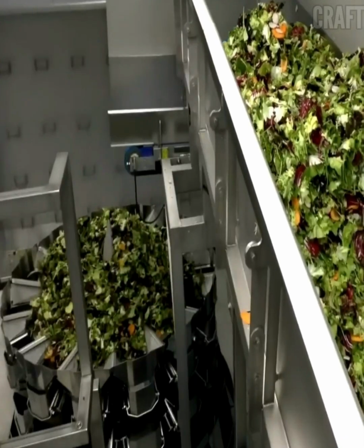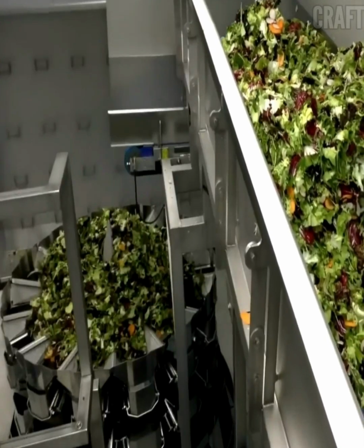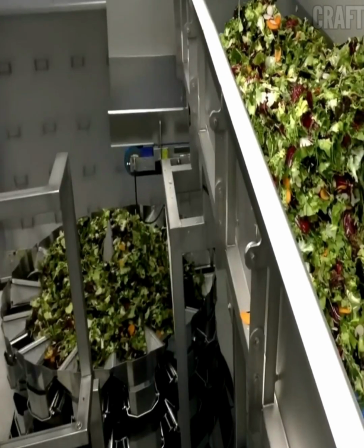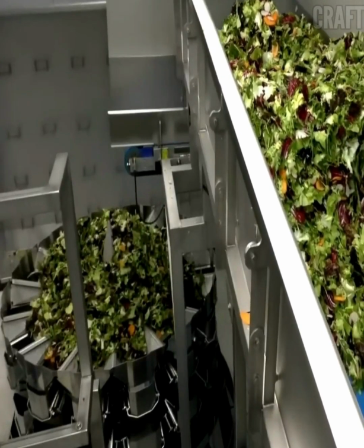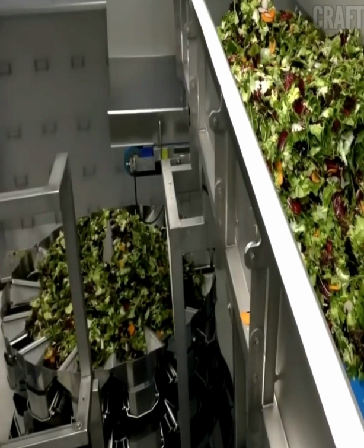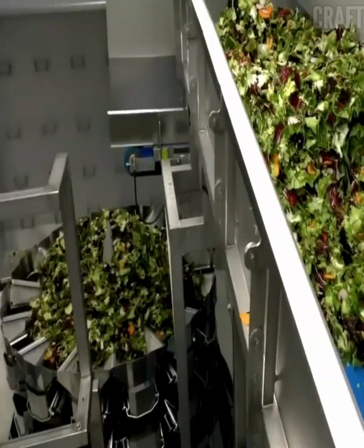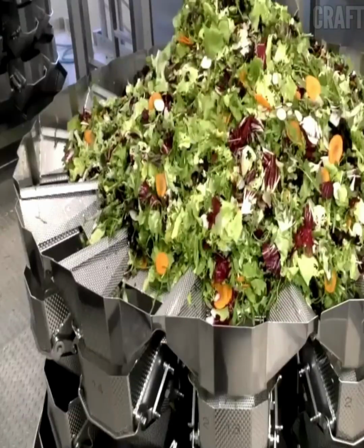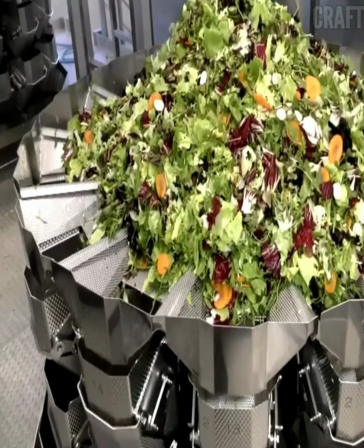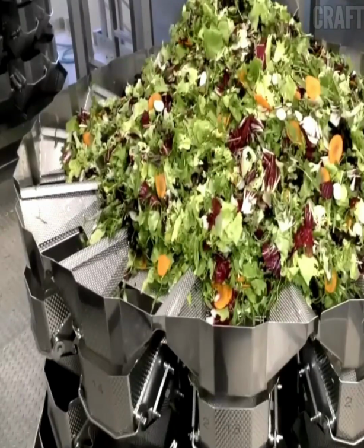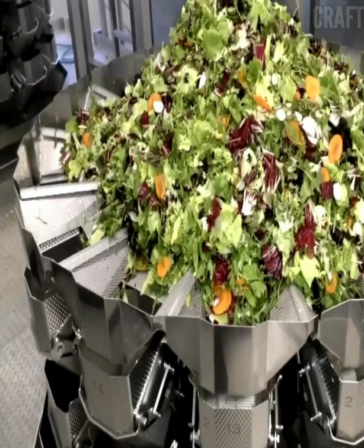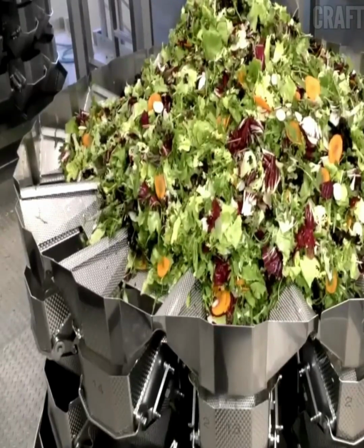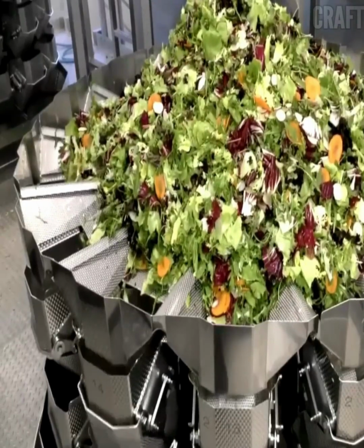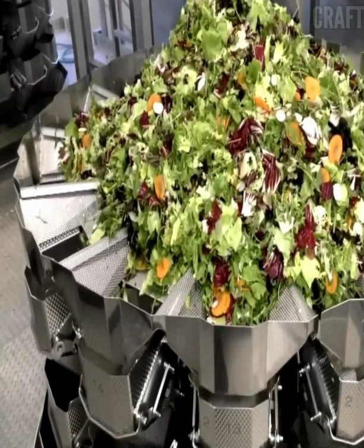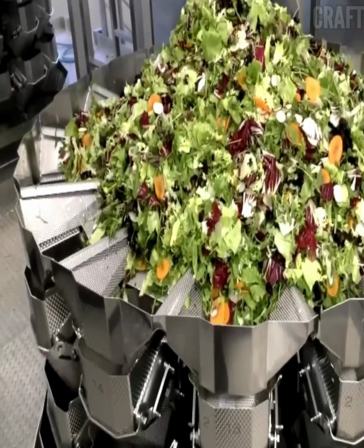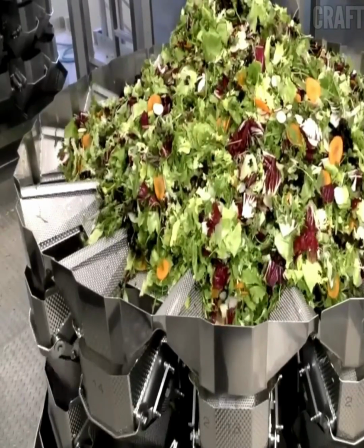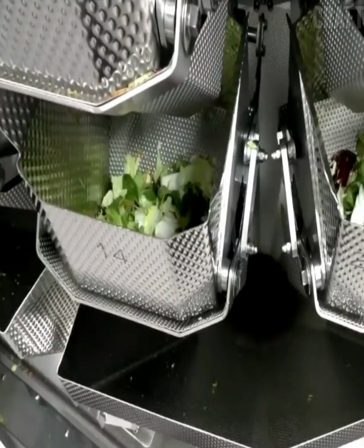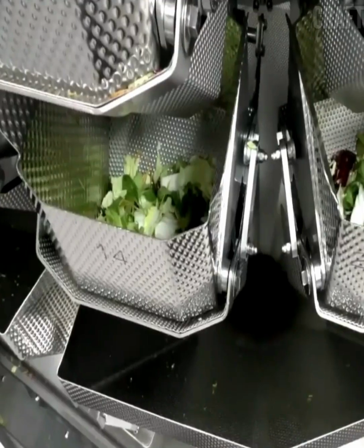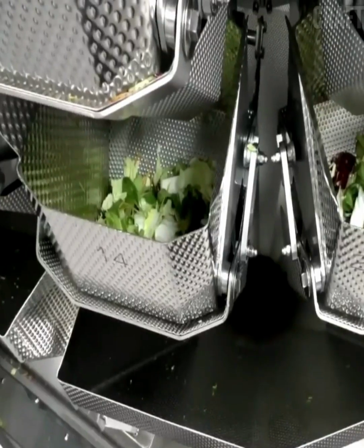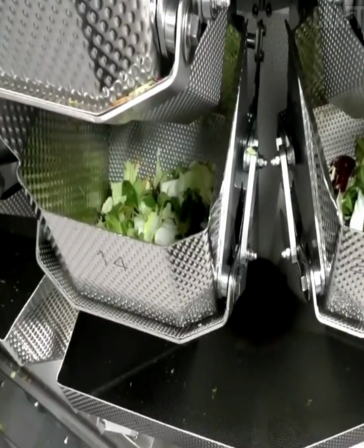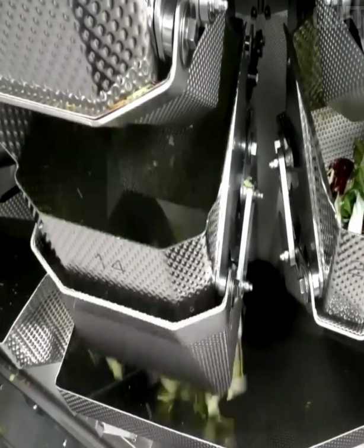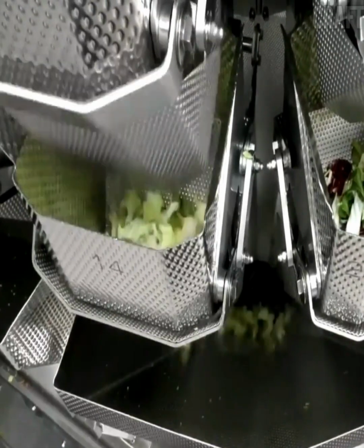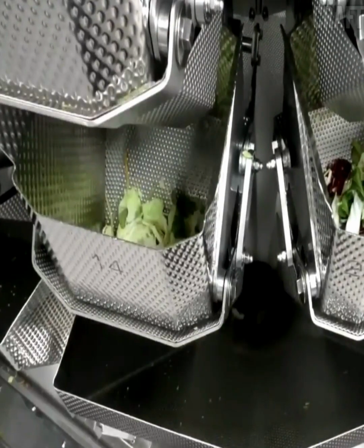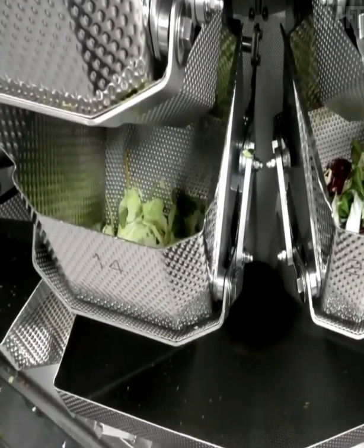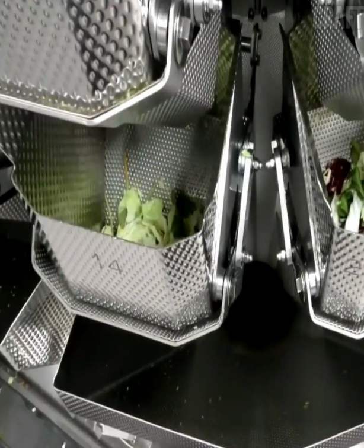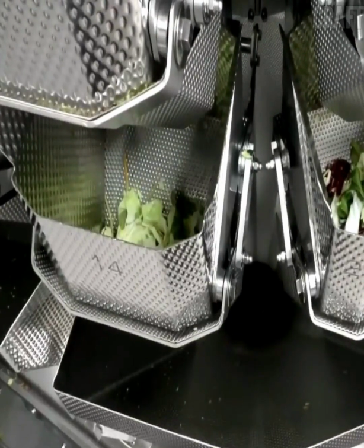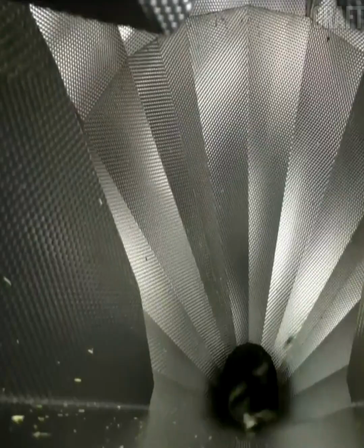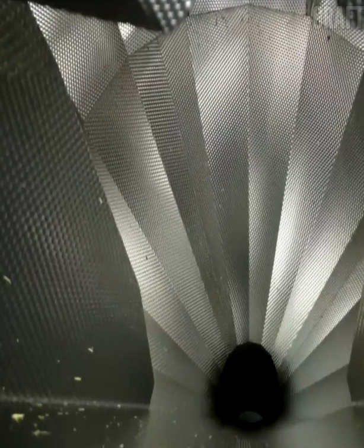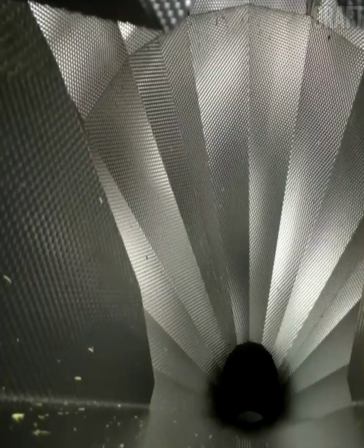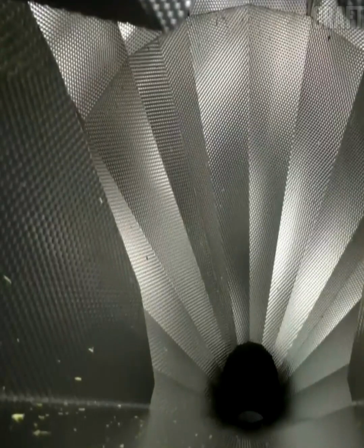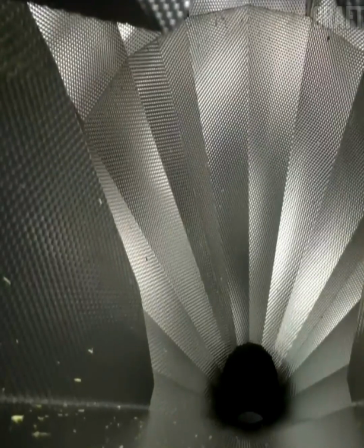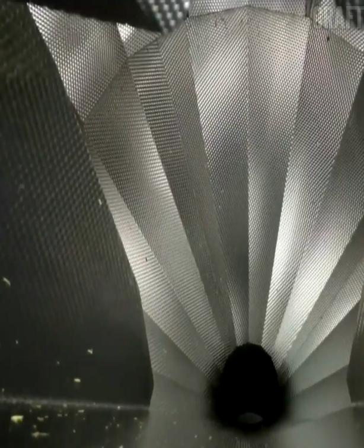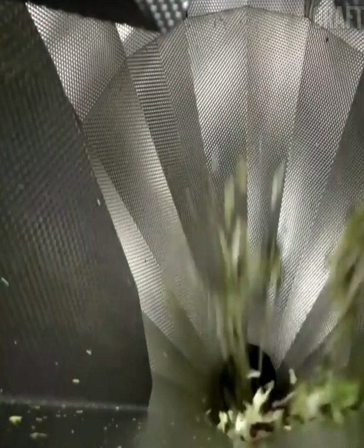In the future, lettuces and cabbage are packed on an automated line in polyethylene packaging, ensuring tightness, preventing air ingress, and protecting the product from rotting and destruction.